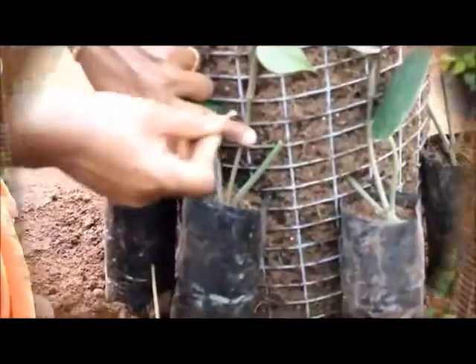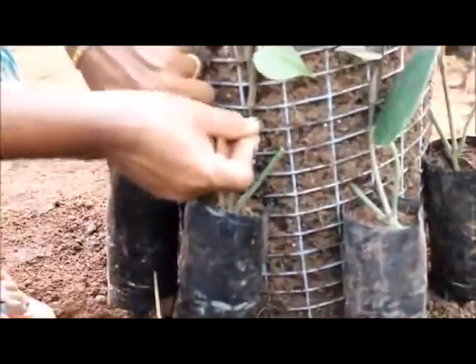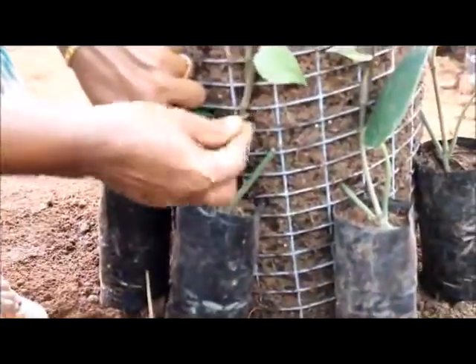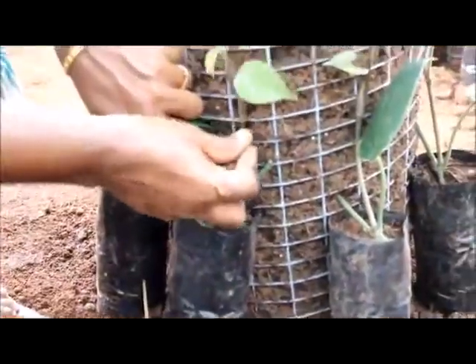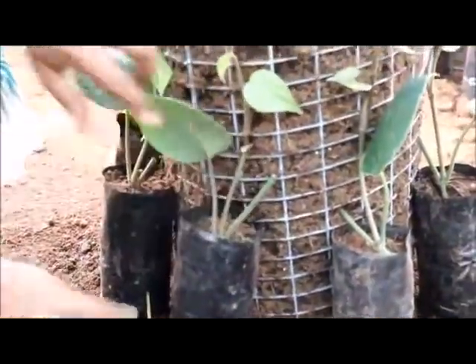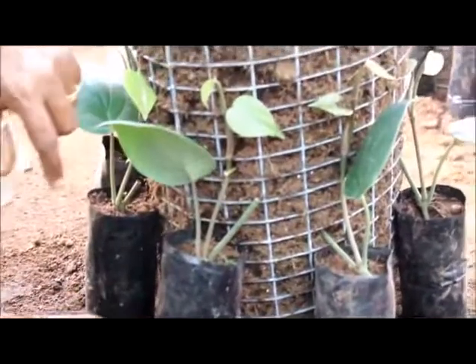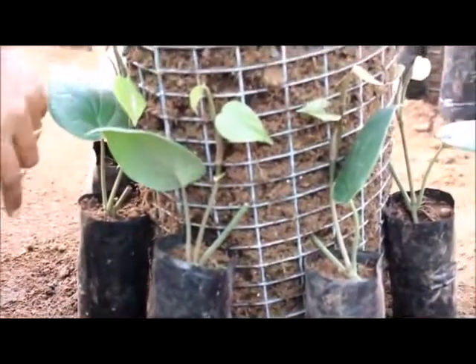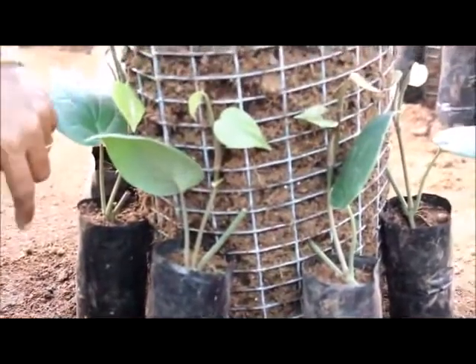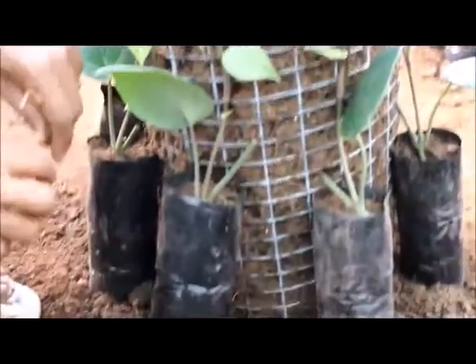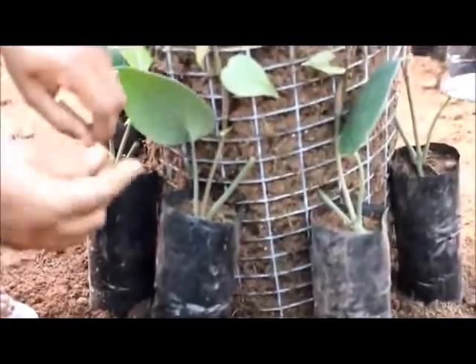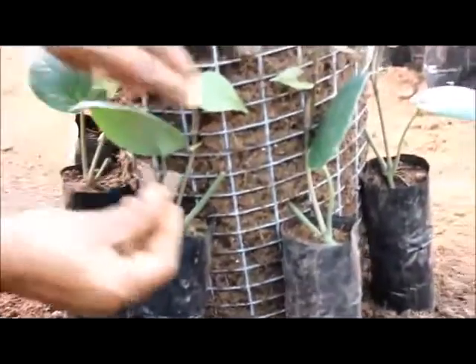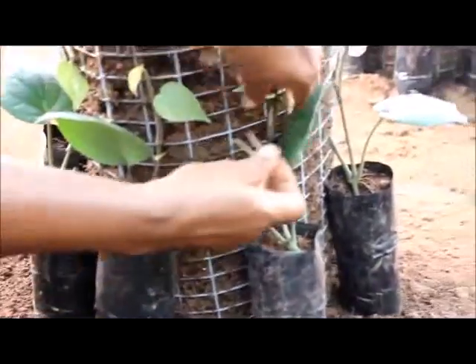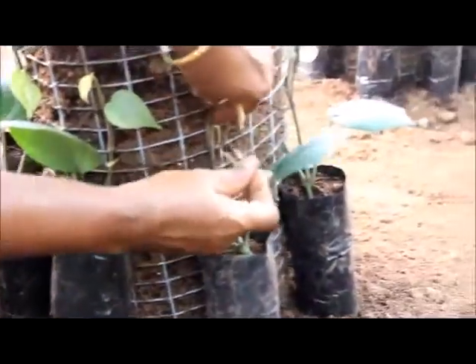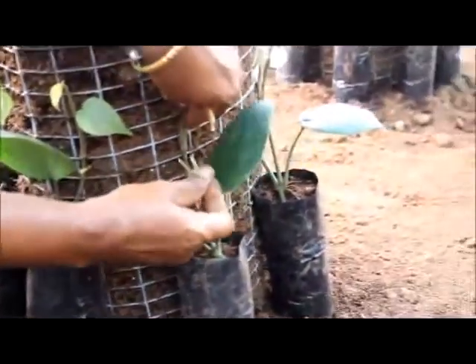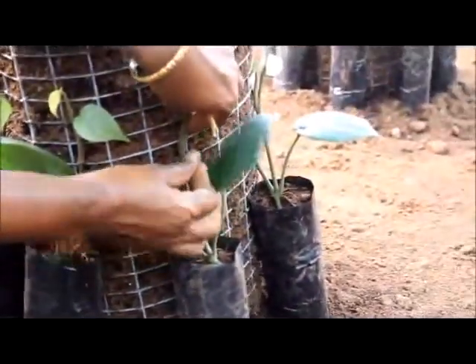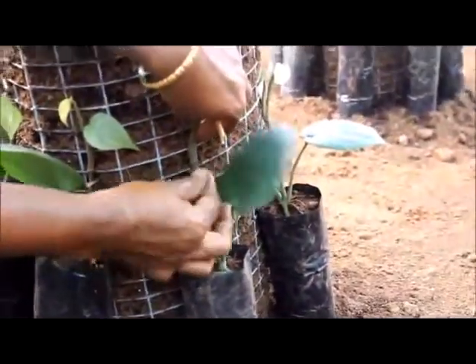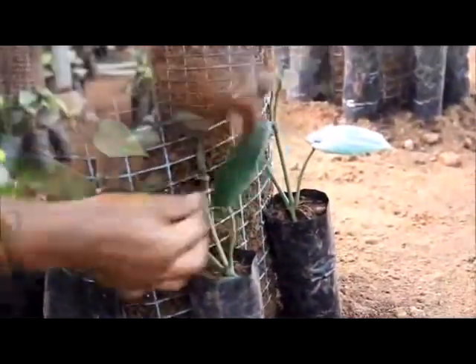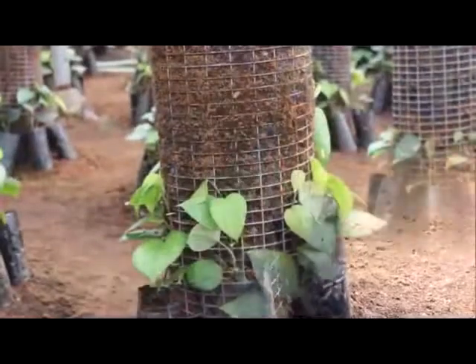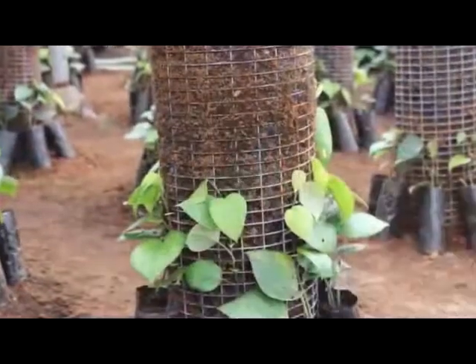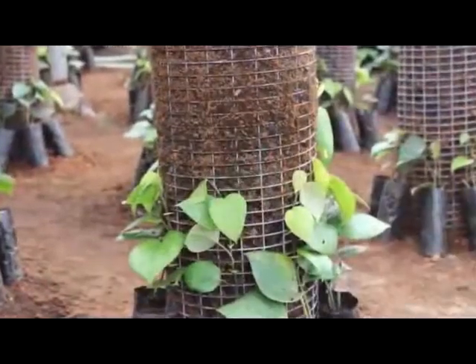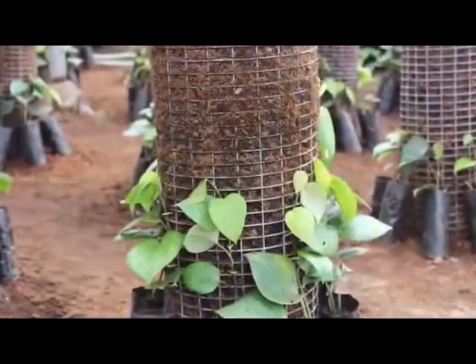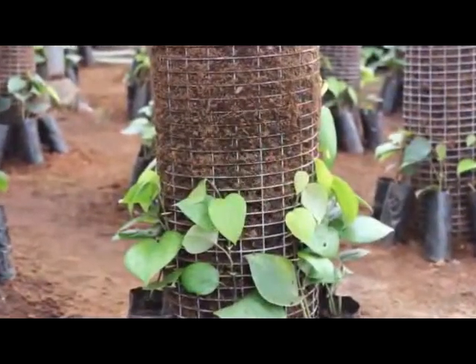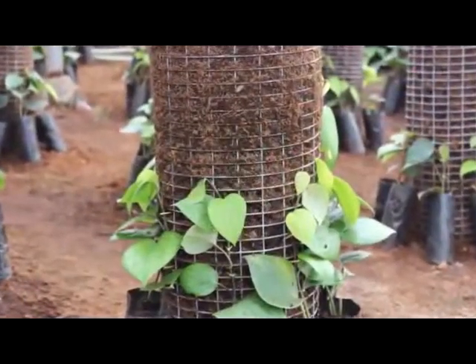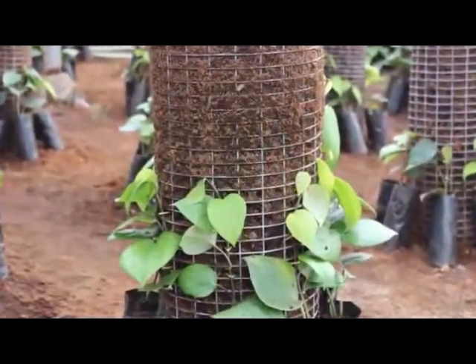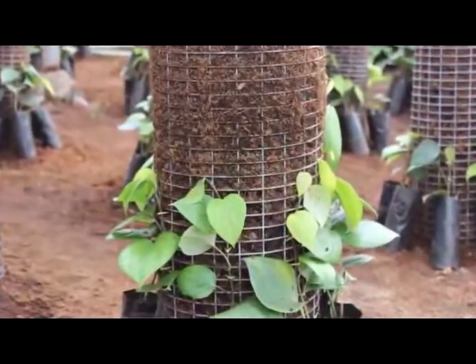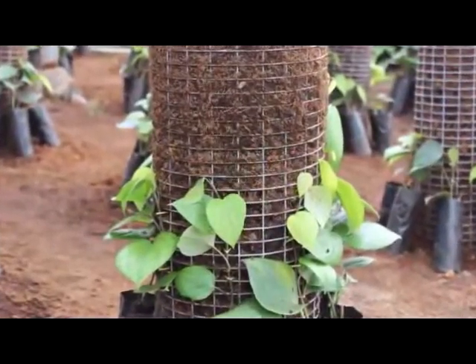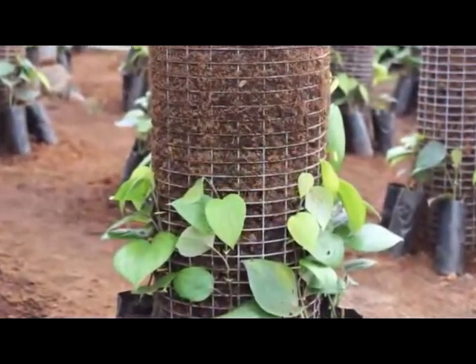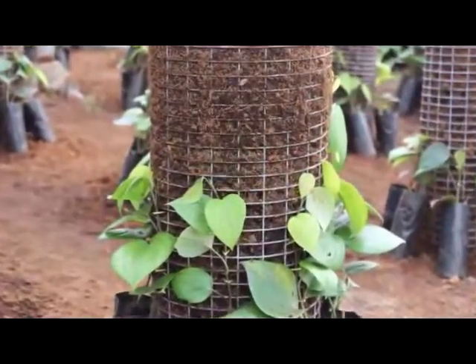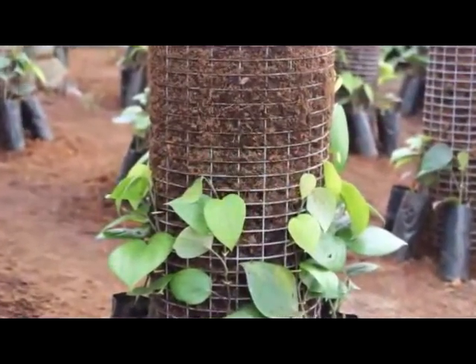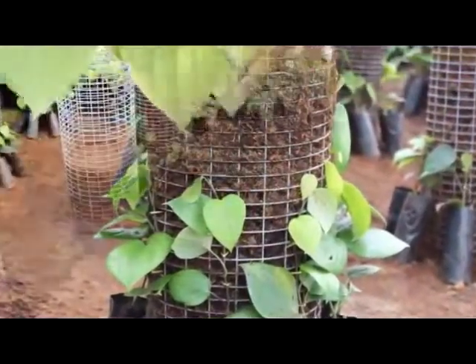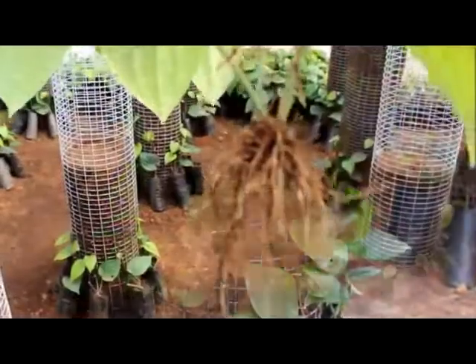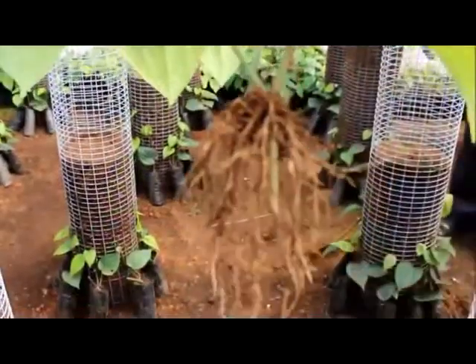Nodes are firmly fixed along the column by means of coconut leaf splinters. This allows the roots at each node to penetrate through the medium in the column and develop as functional roots.